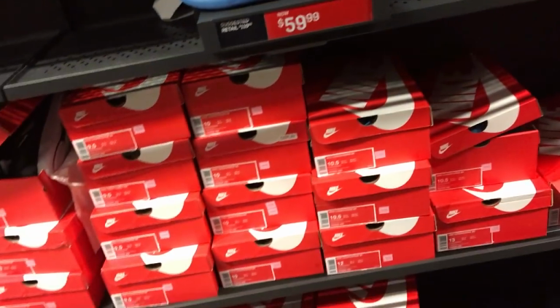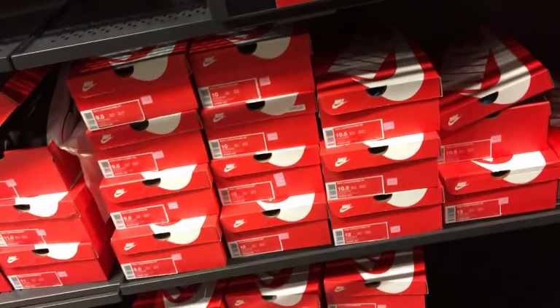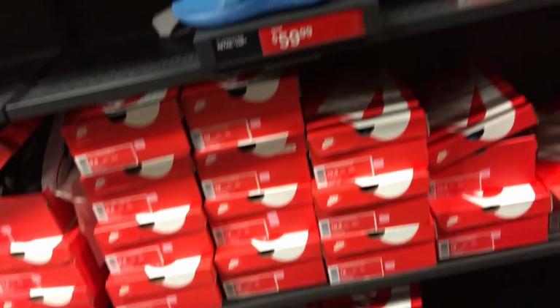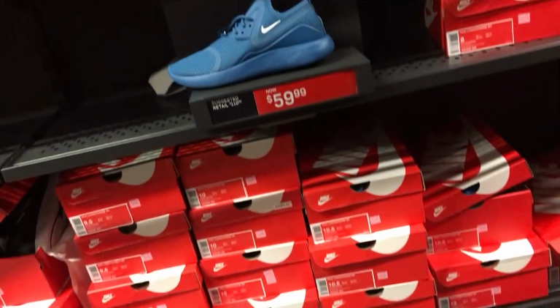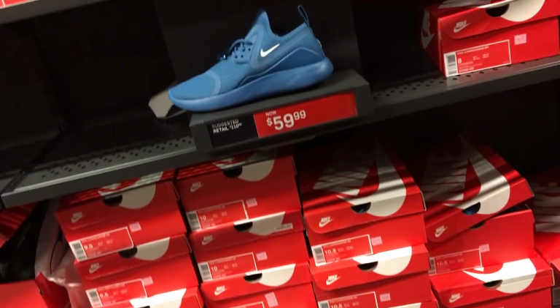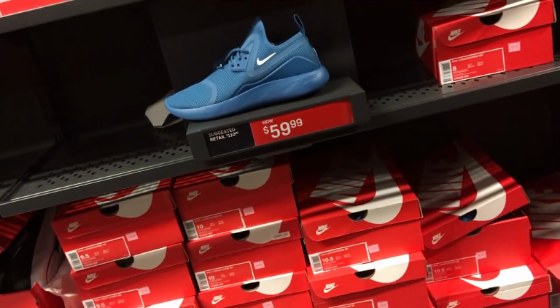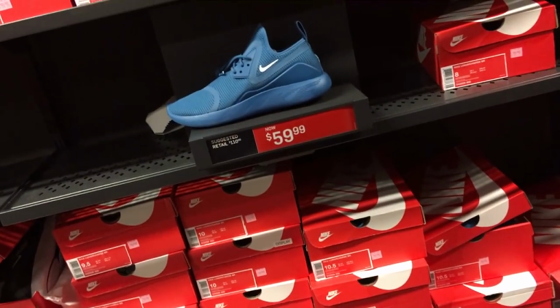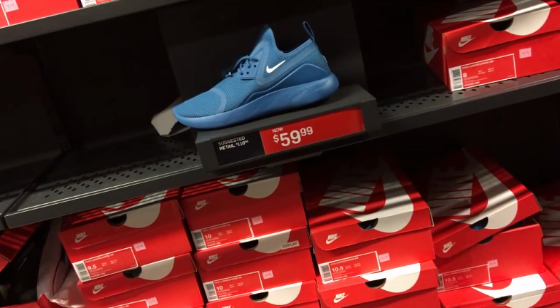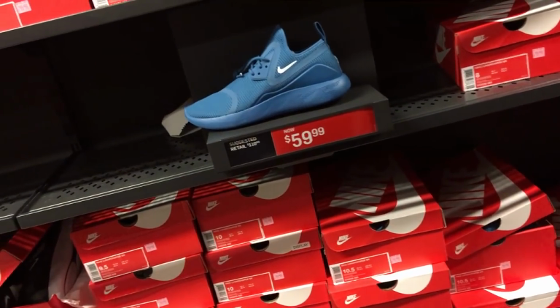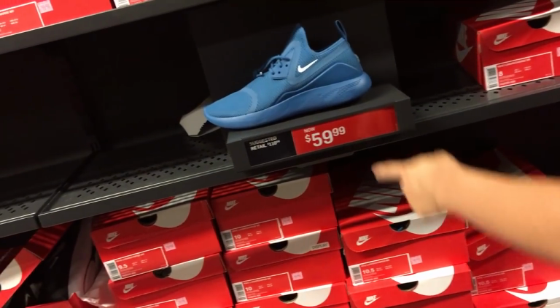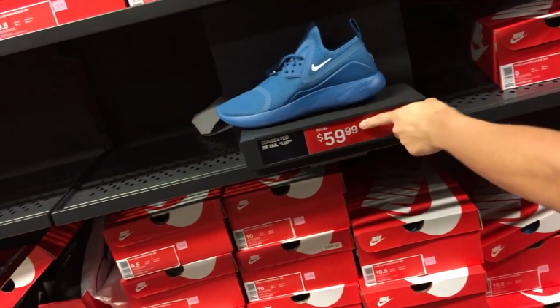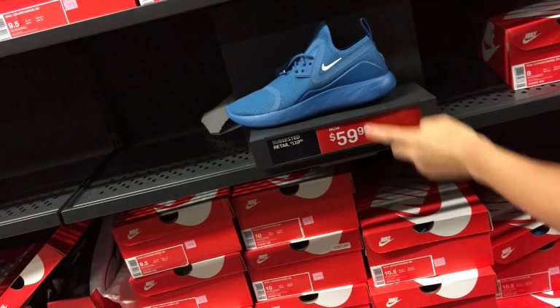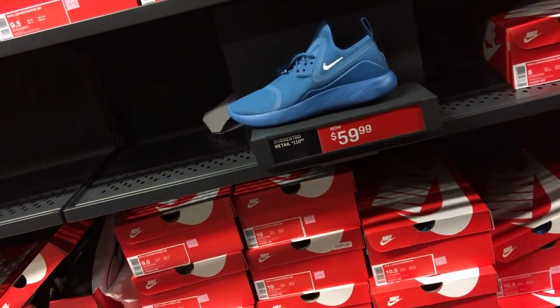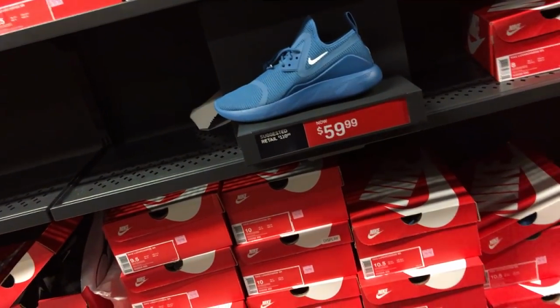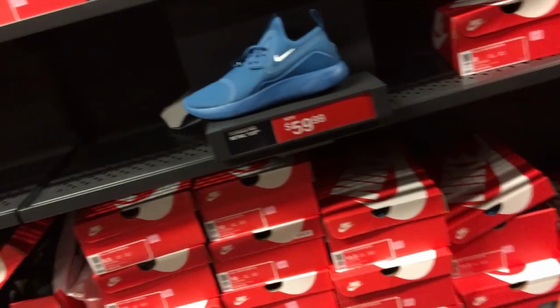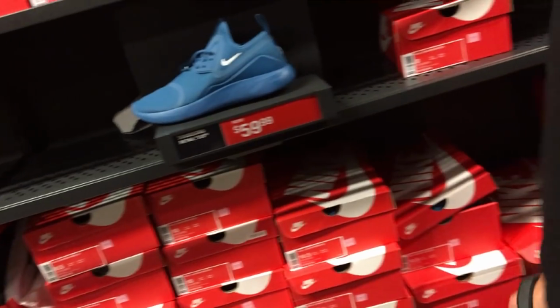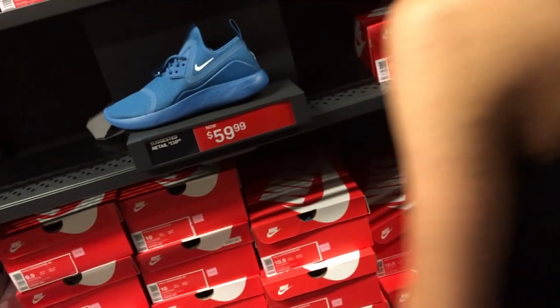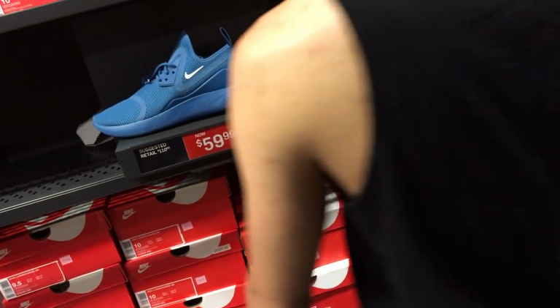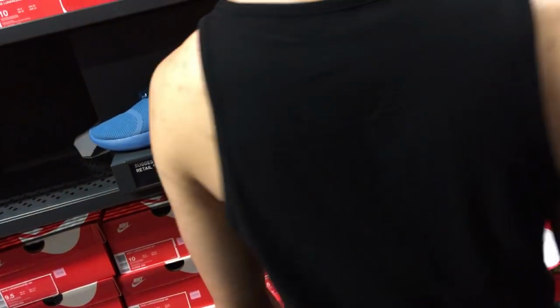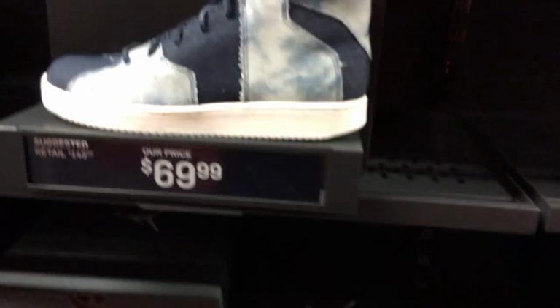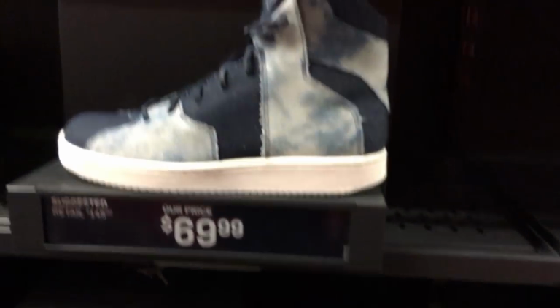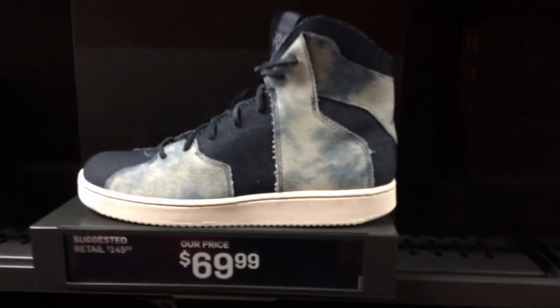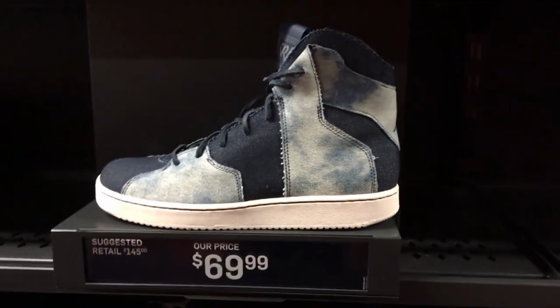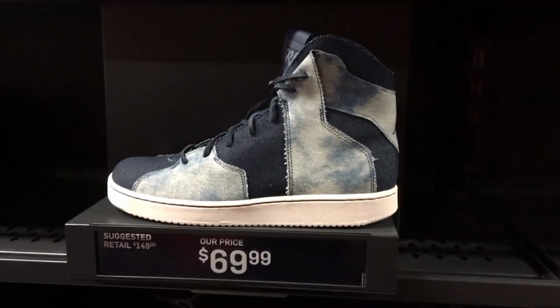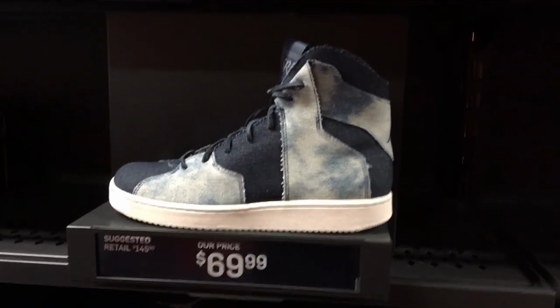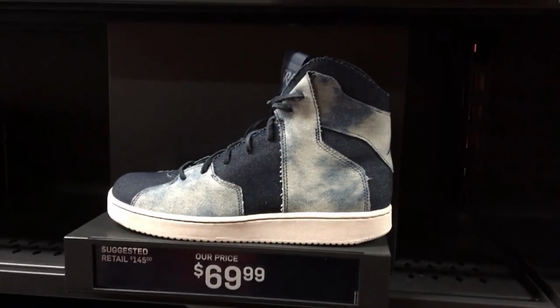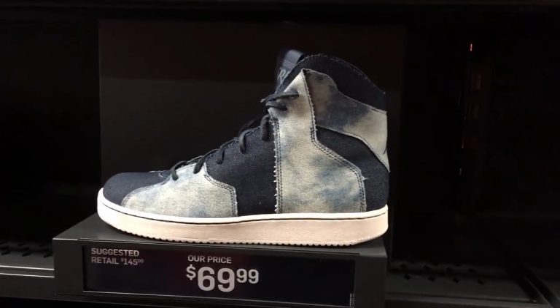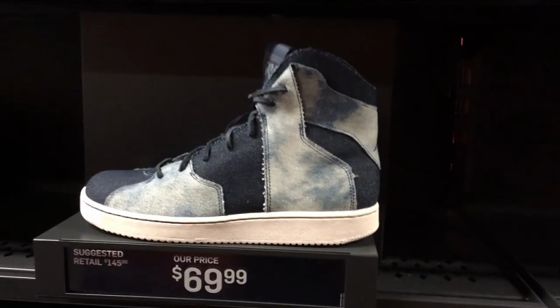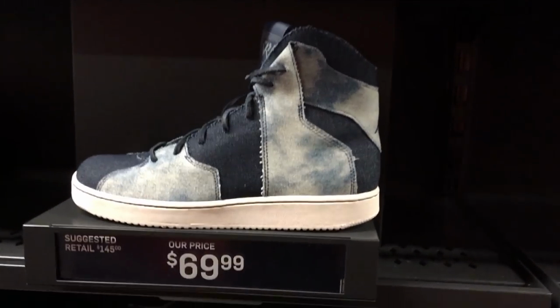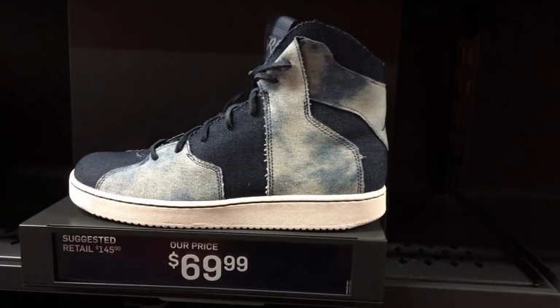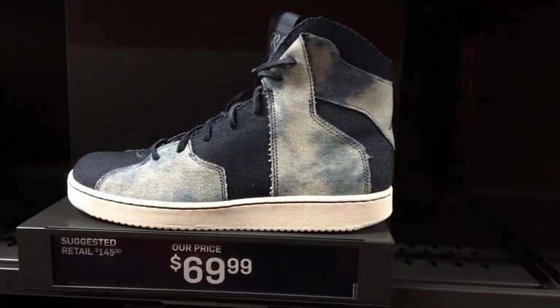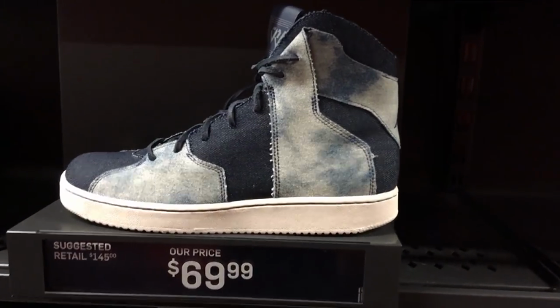They have my size. It's only $59. And I got the 30% off.